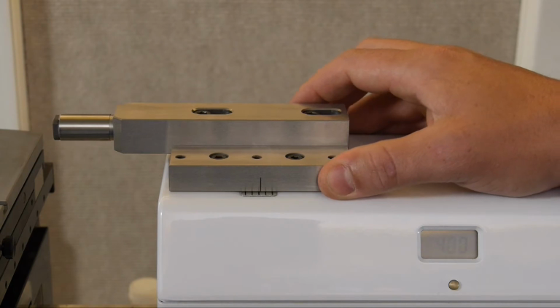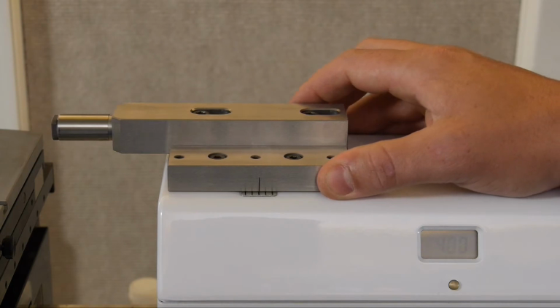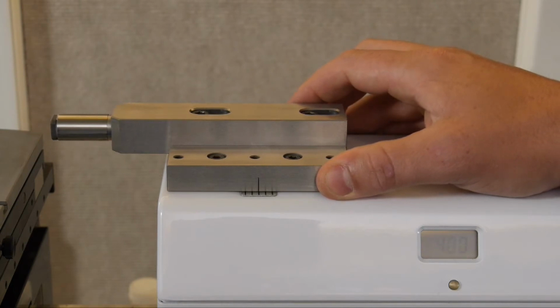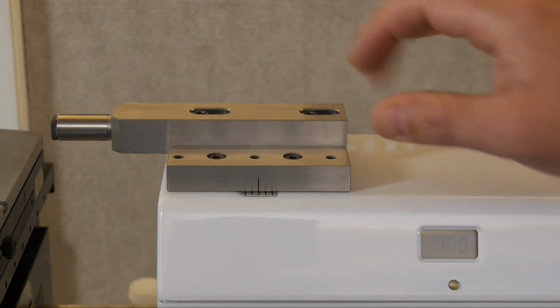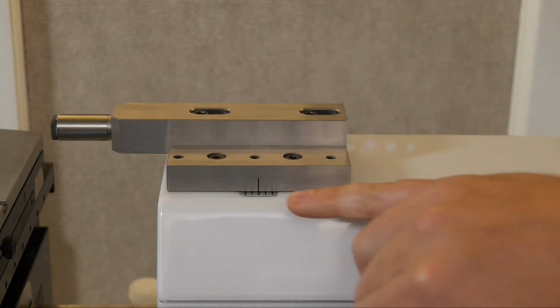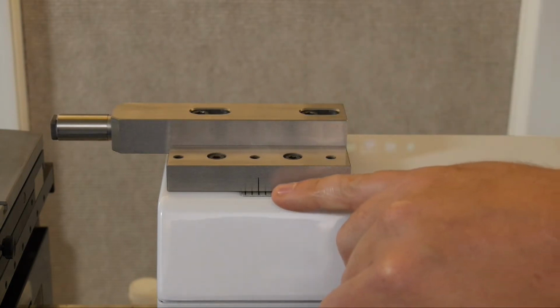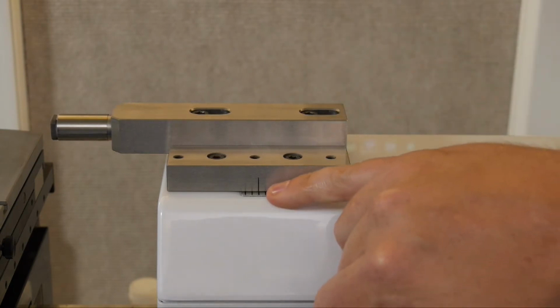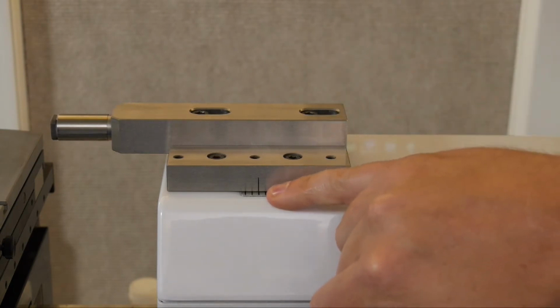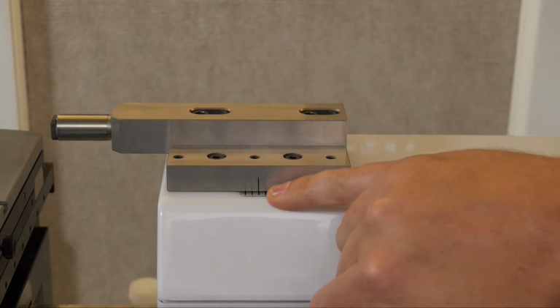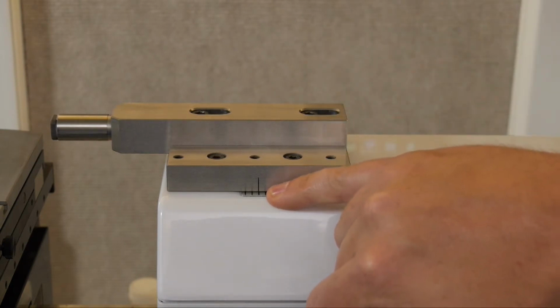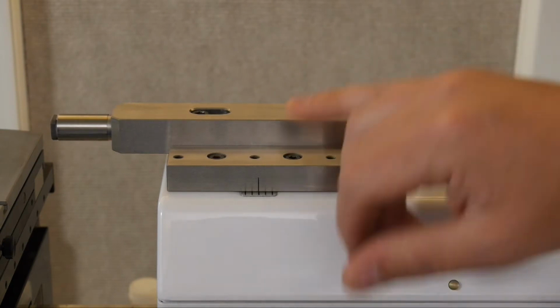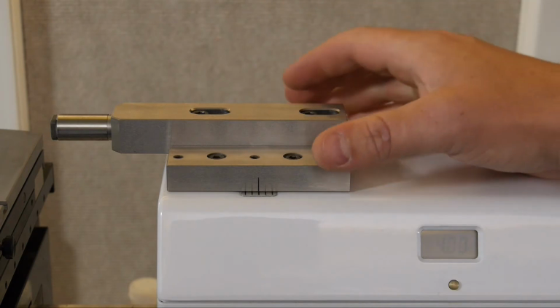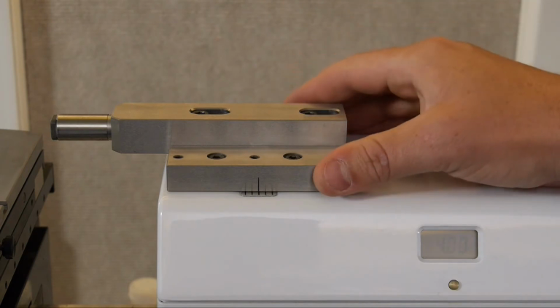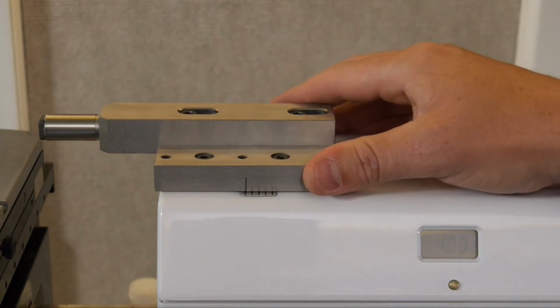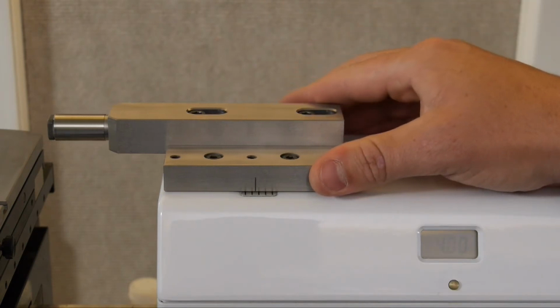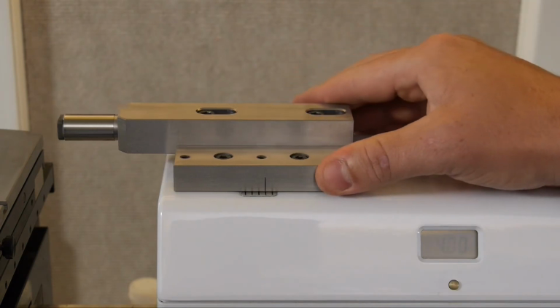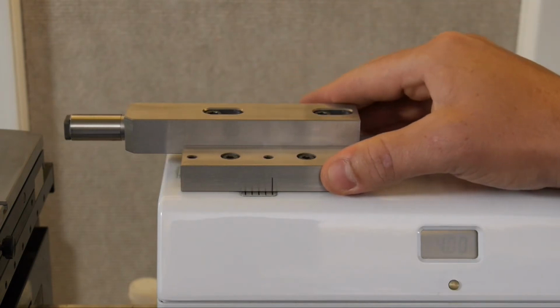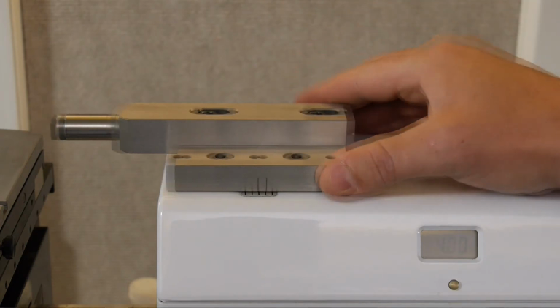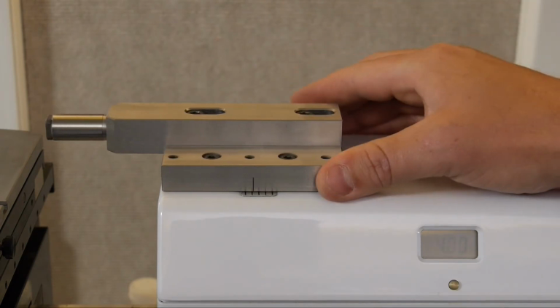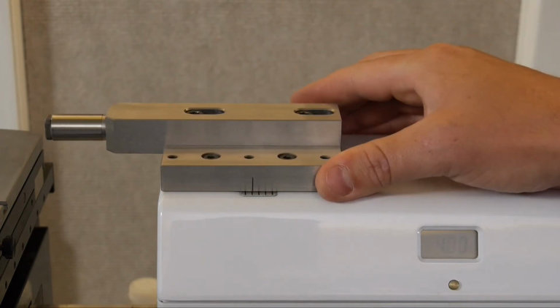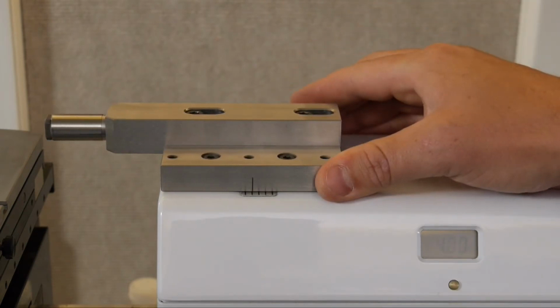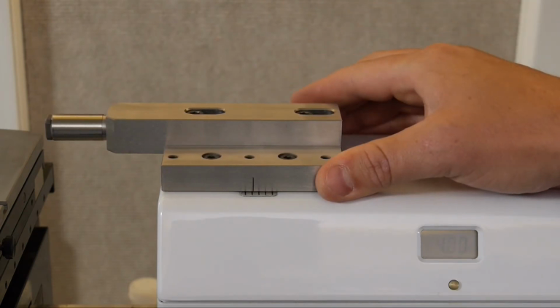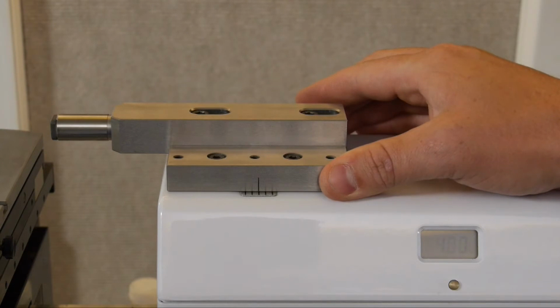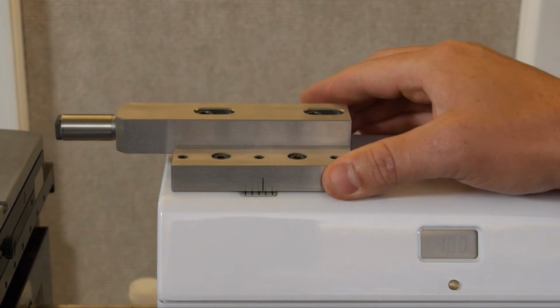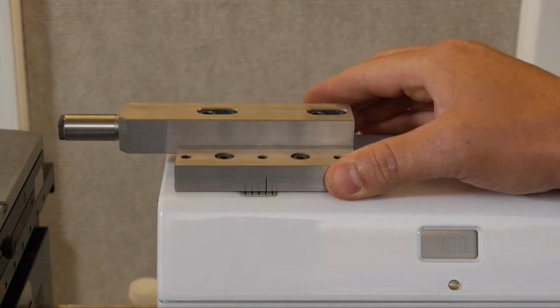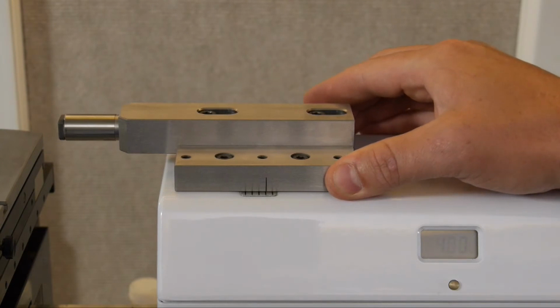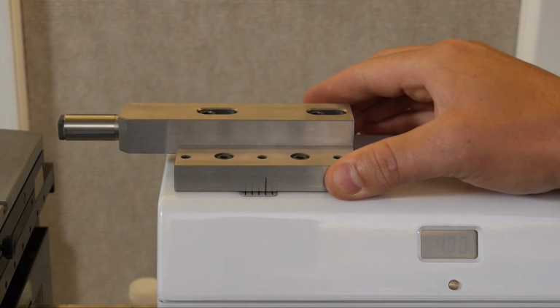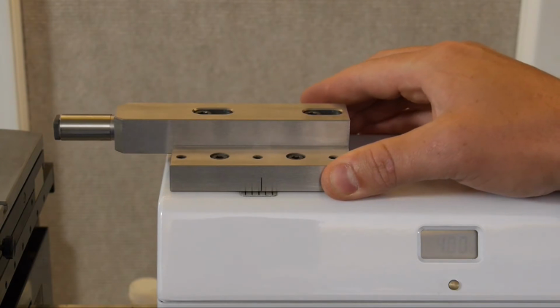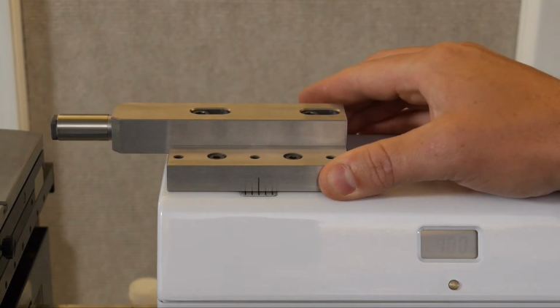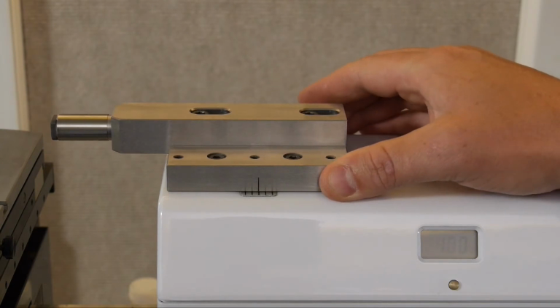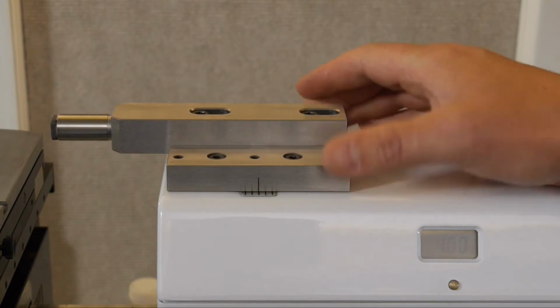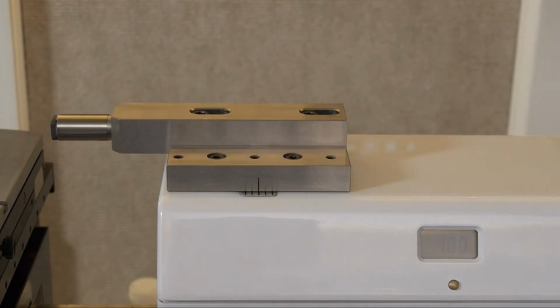You get your center detent position, which is where it rests naturally. Then there's a mark at either extent of the travel, and the intermediate marks here and here are where you should line up to take your measurement.